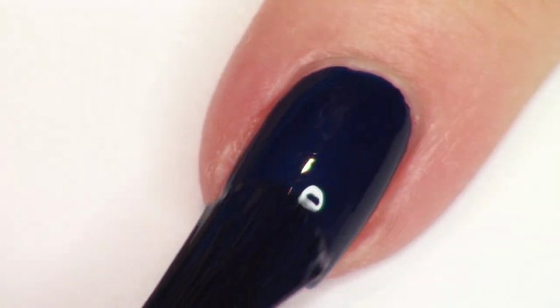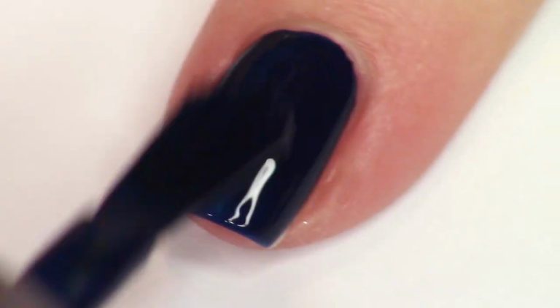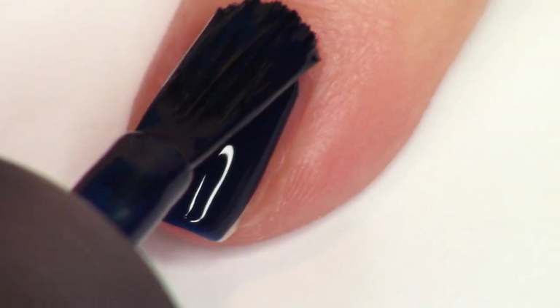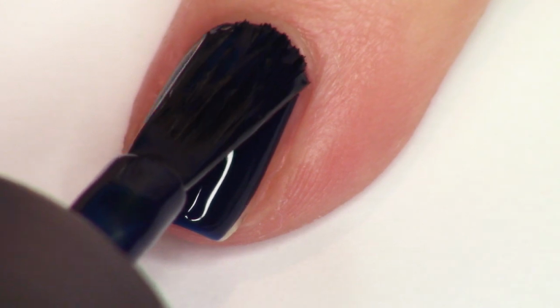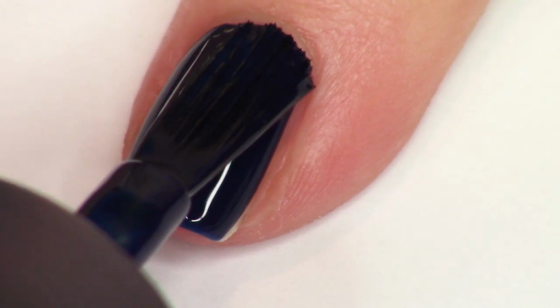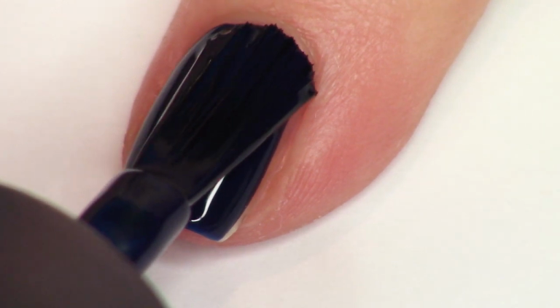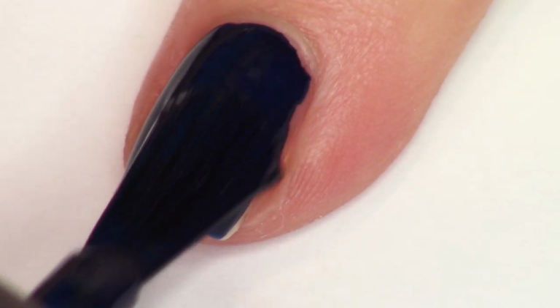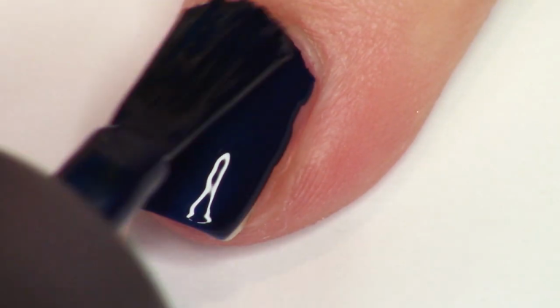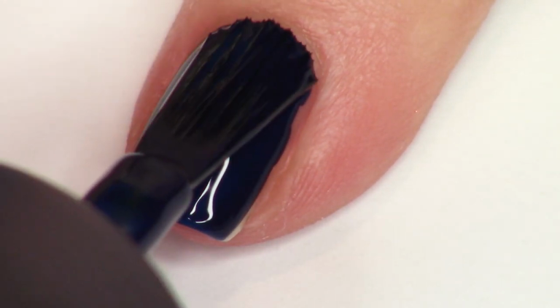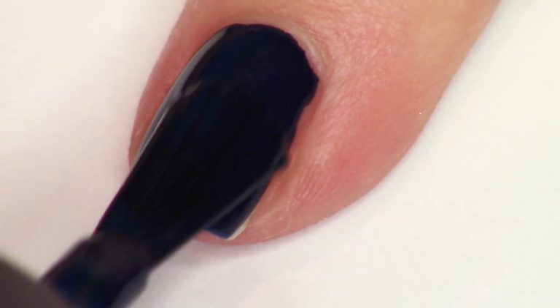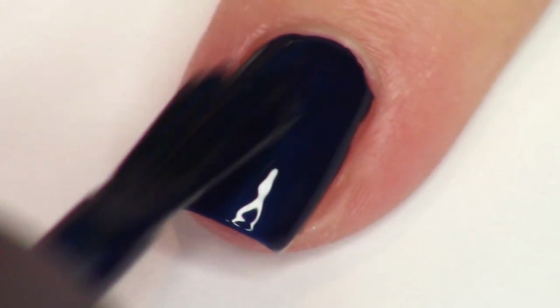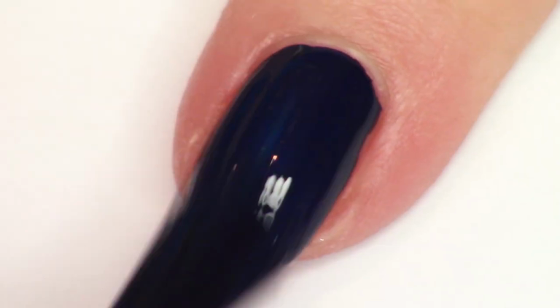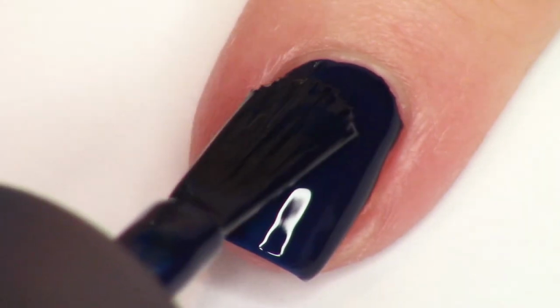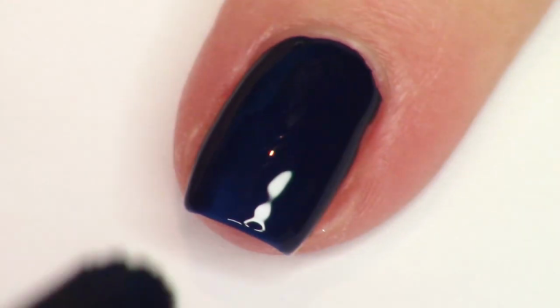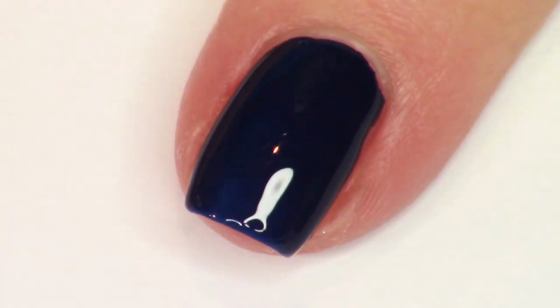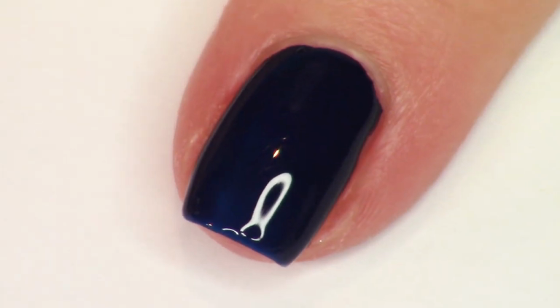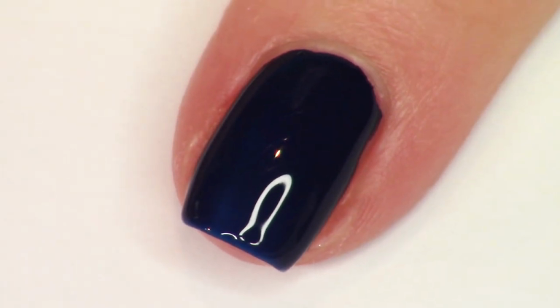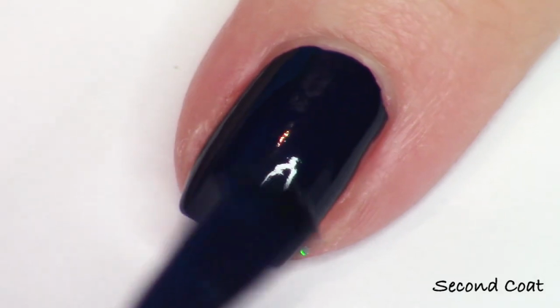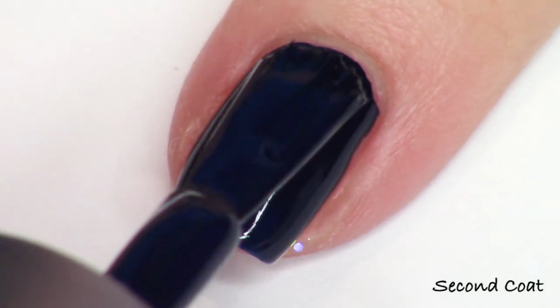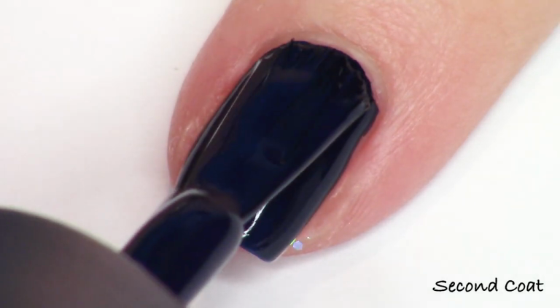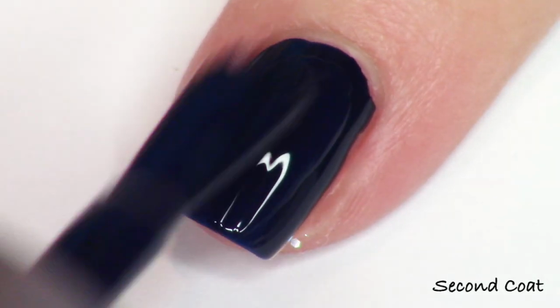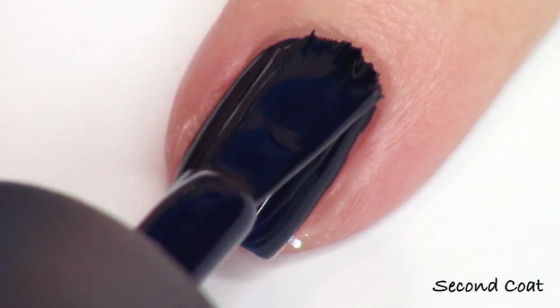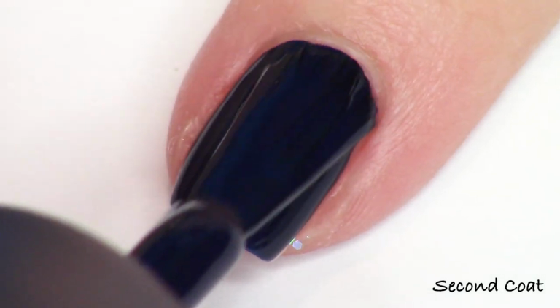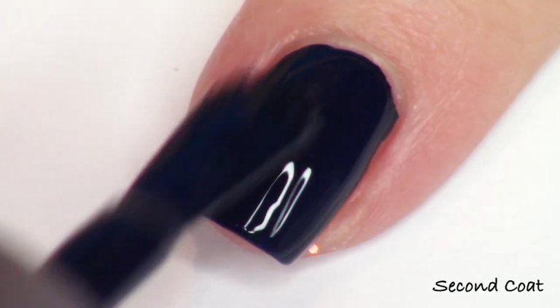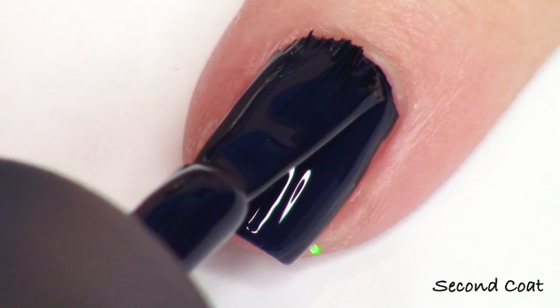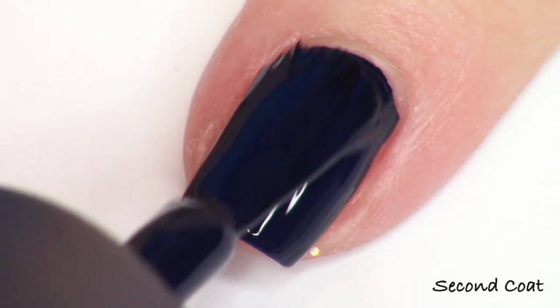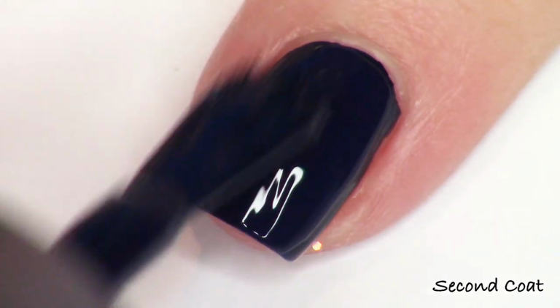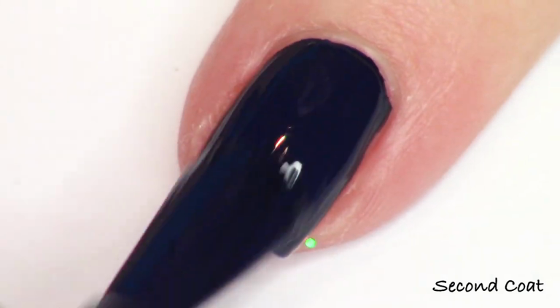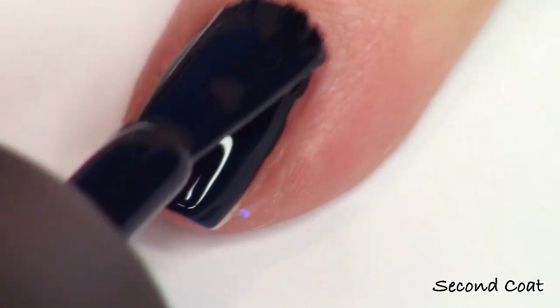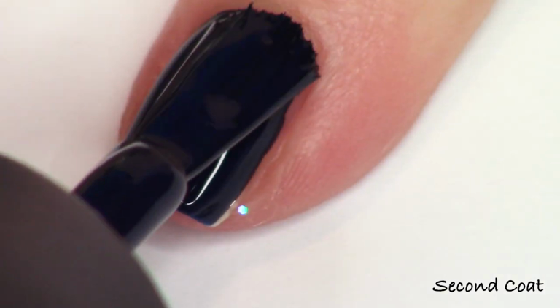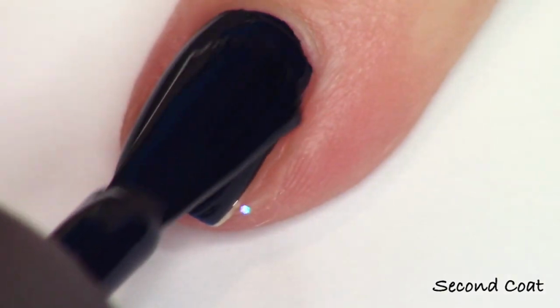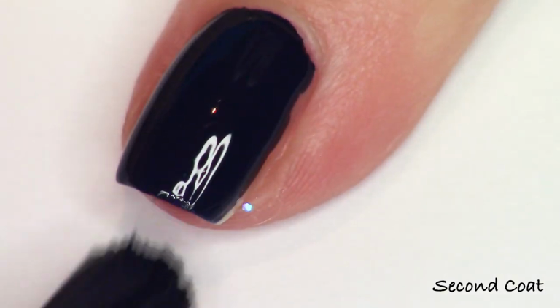I did test a little bit with the staining of this polish and it does try to linger a little bit, so just wear your base coat.